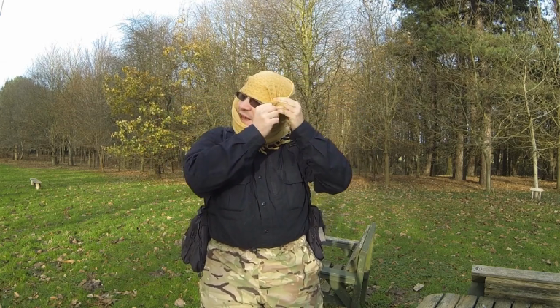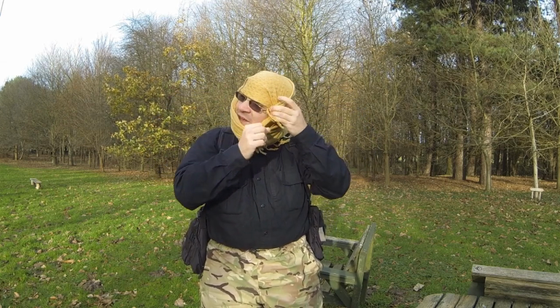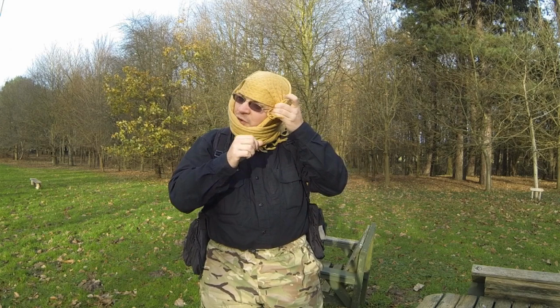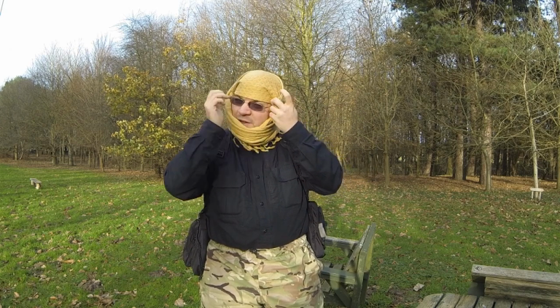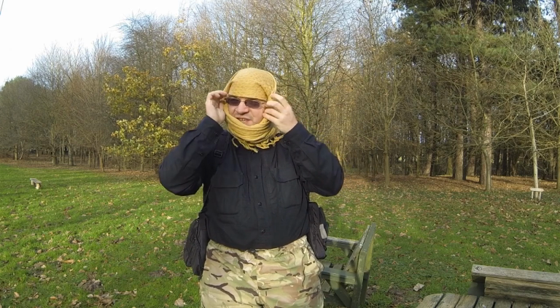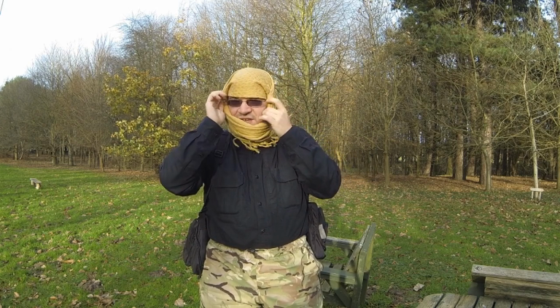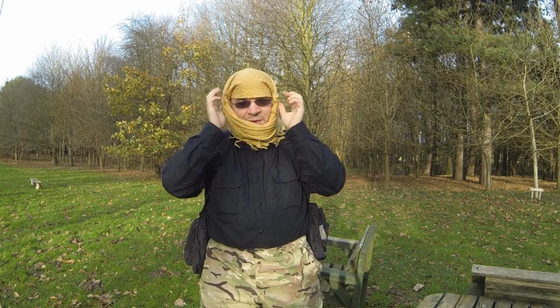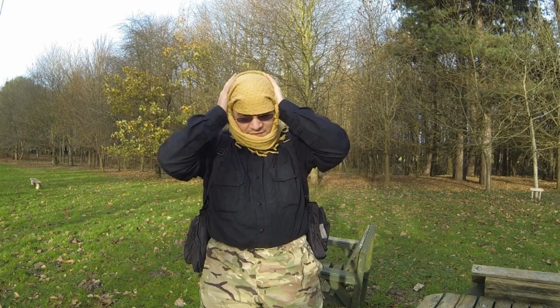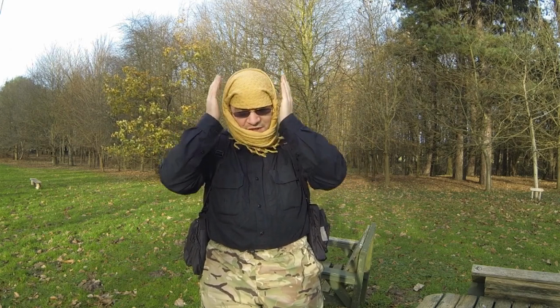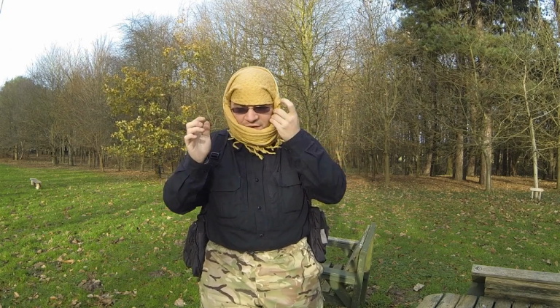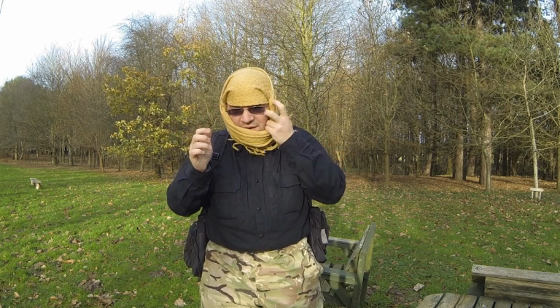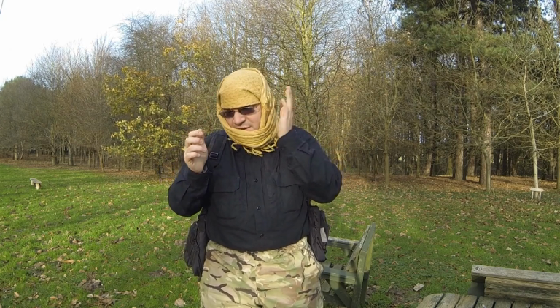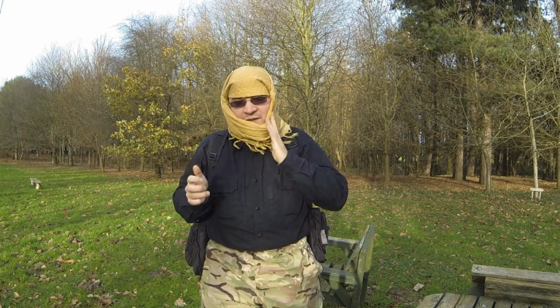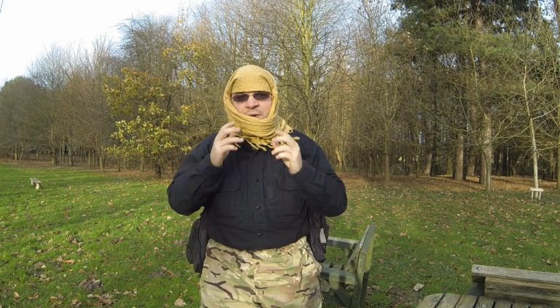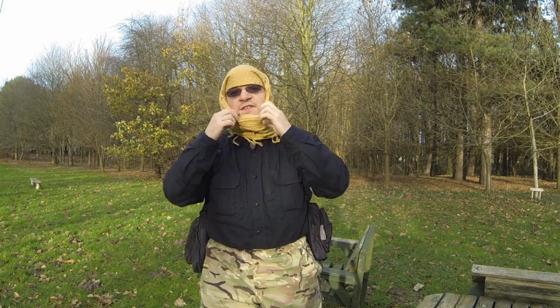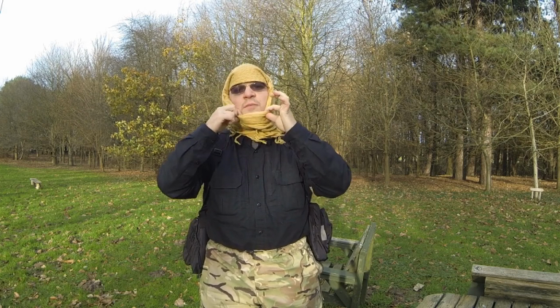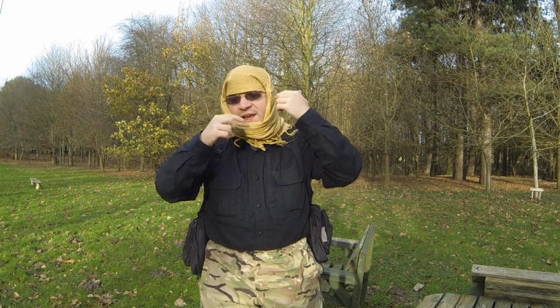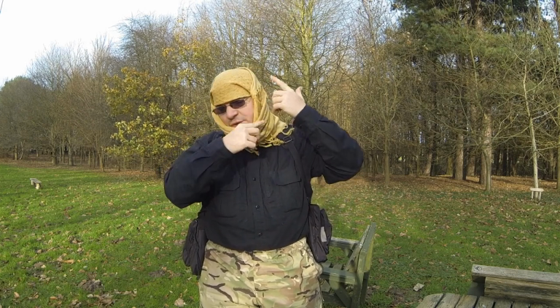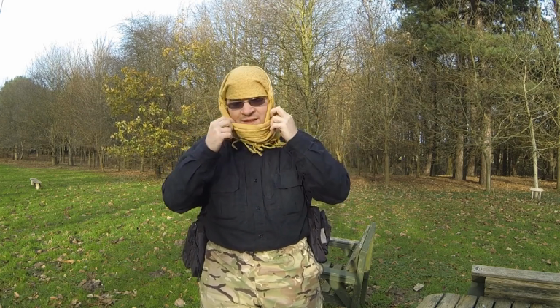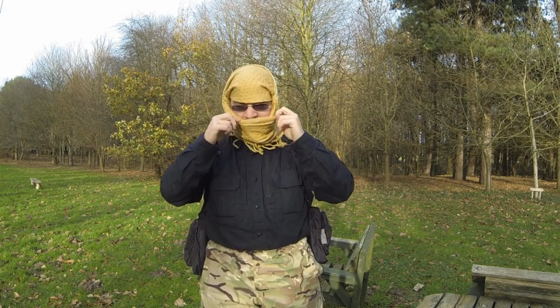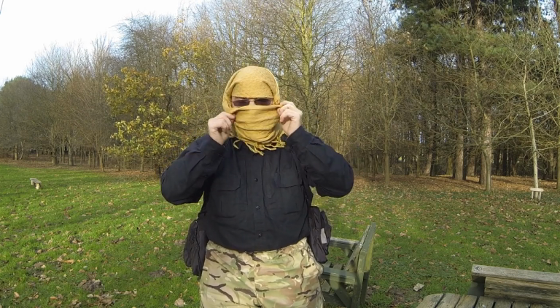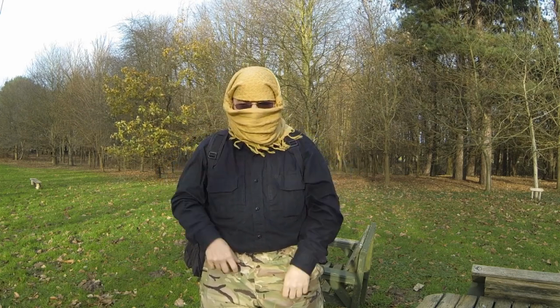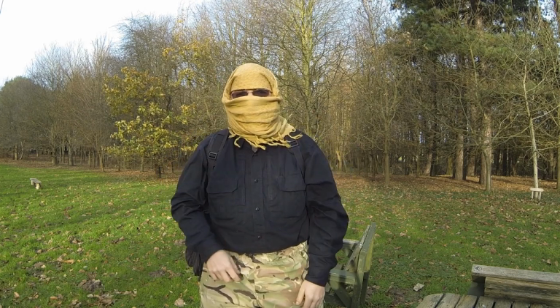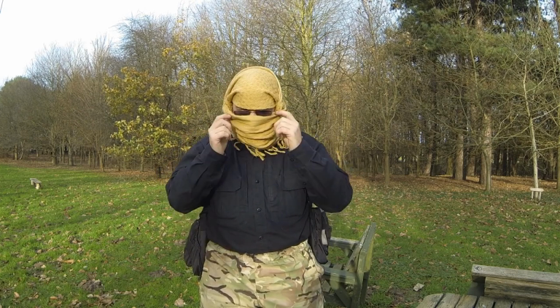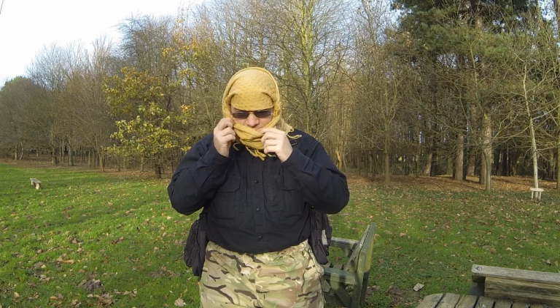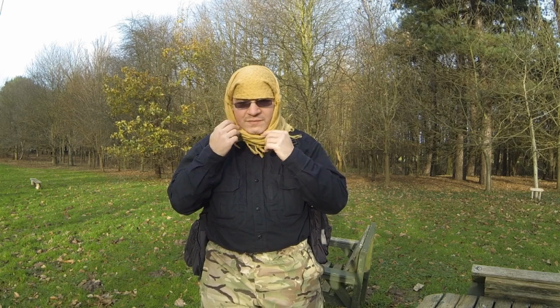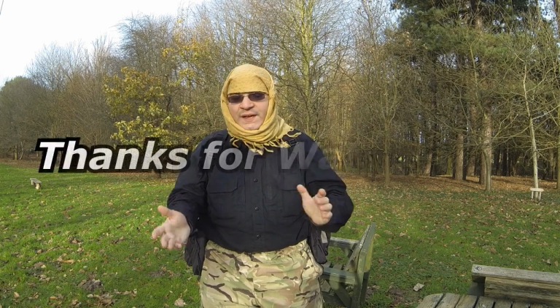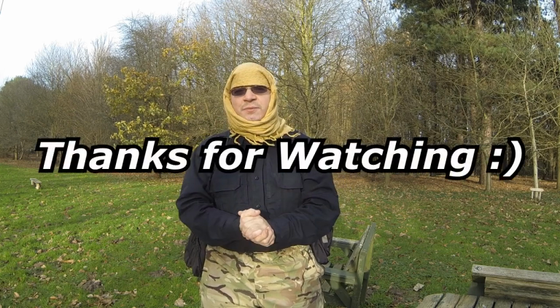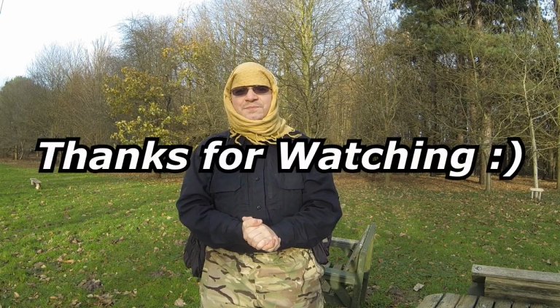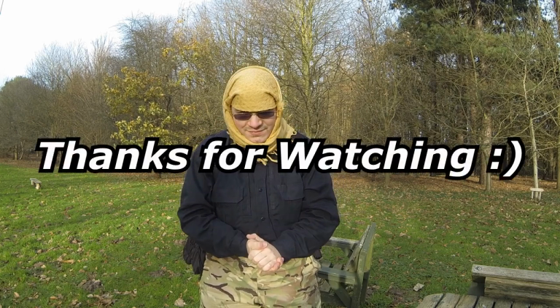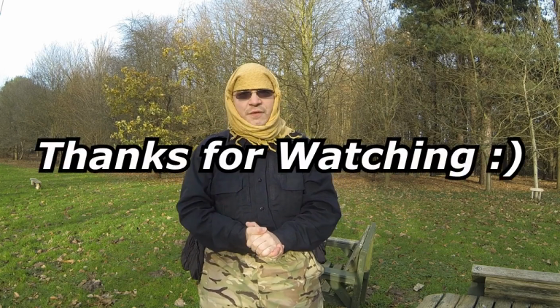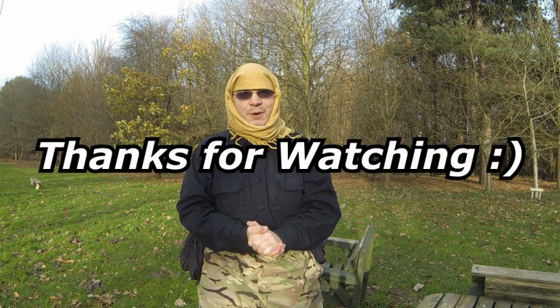Get a good couple of inches of overlap at least, making sure everything's pinched down tight and tucked in deep. Thank you very much for watching.